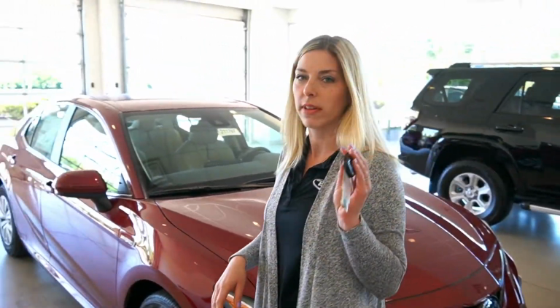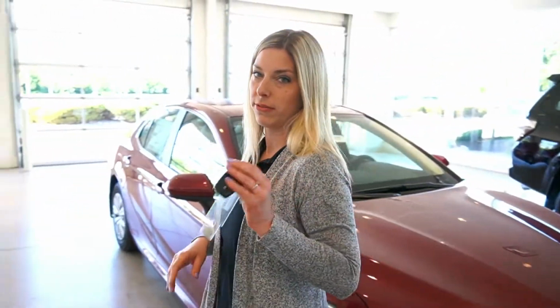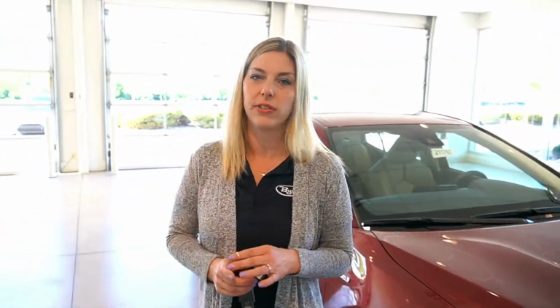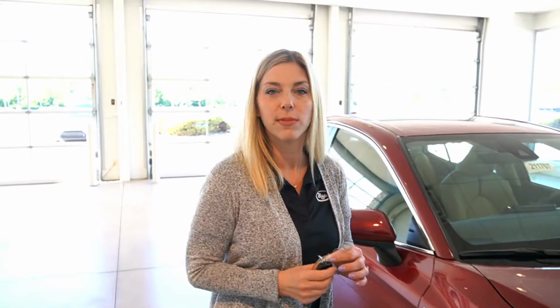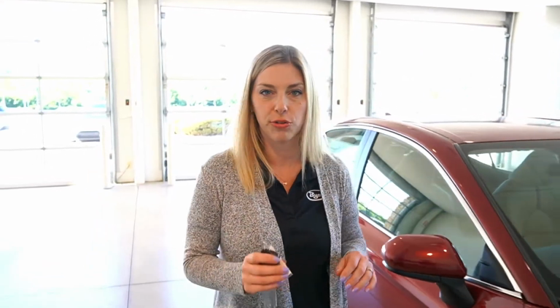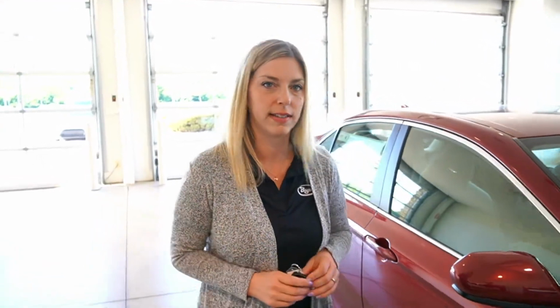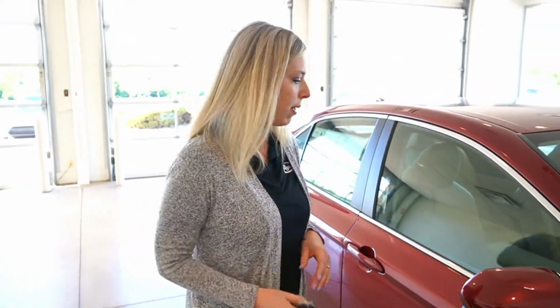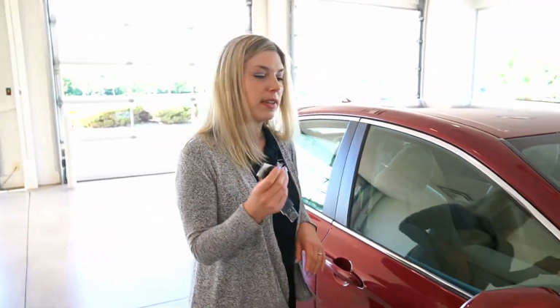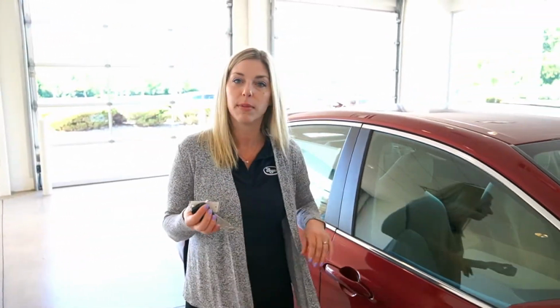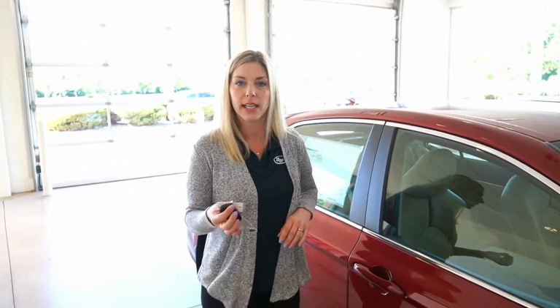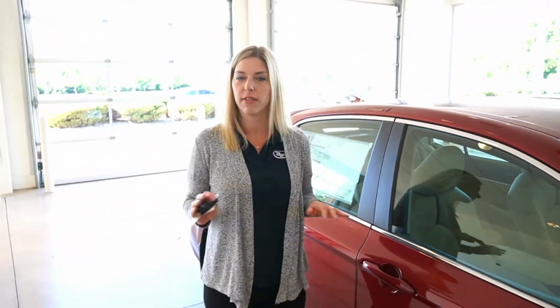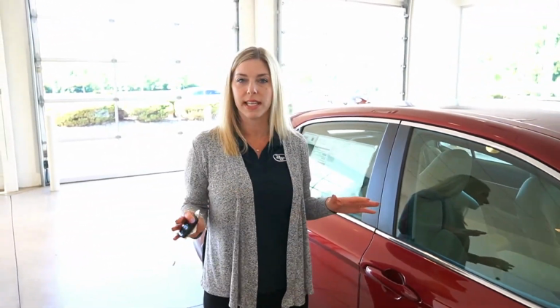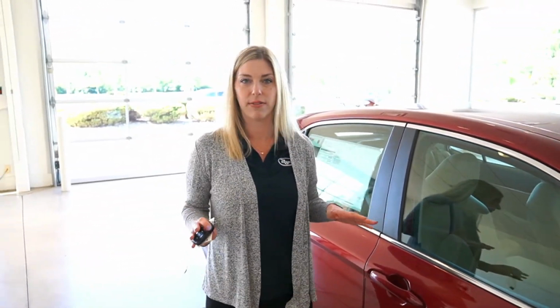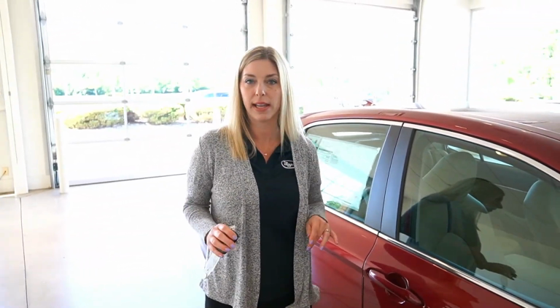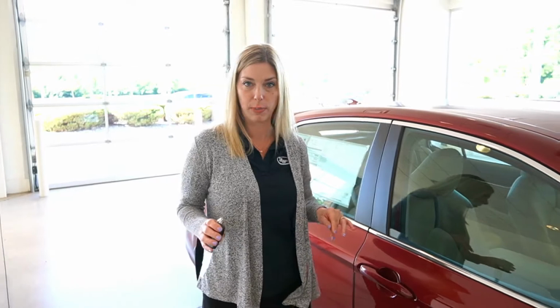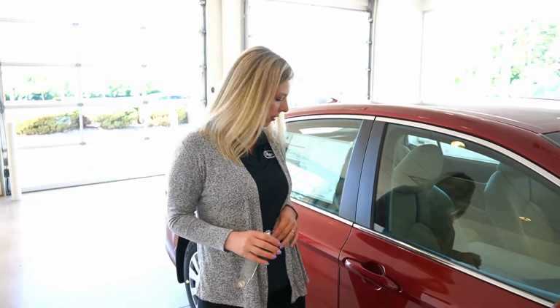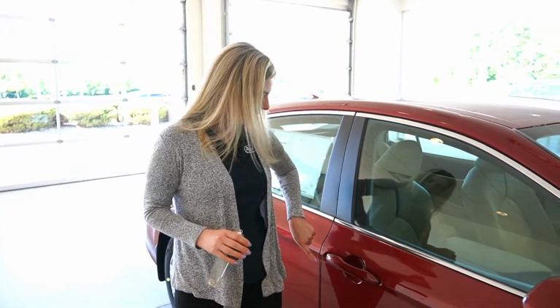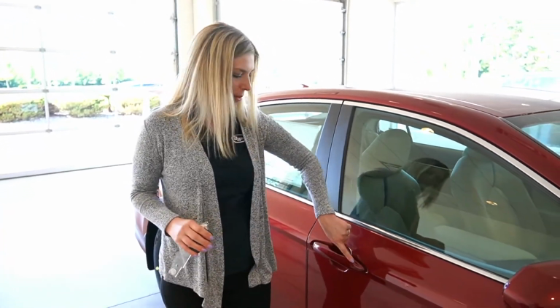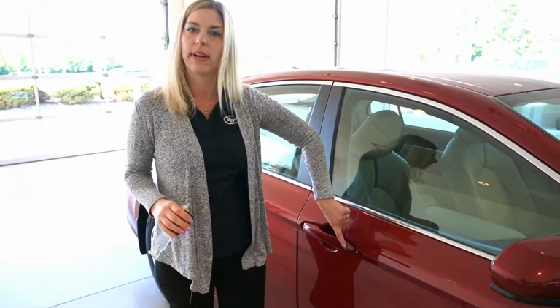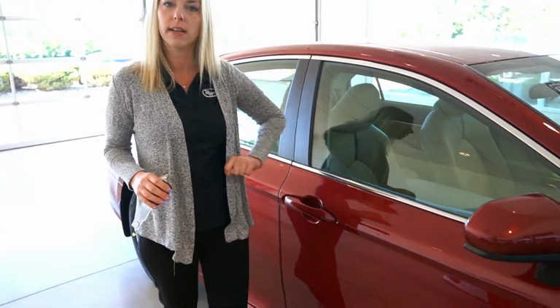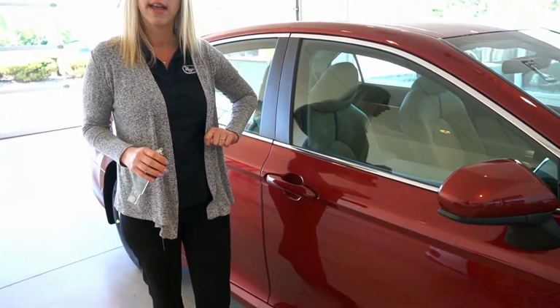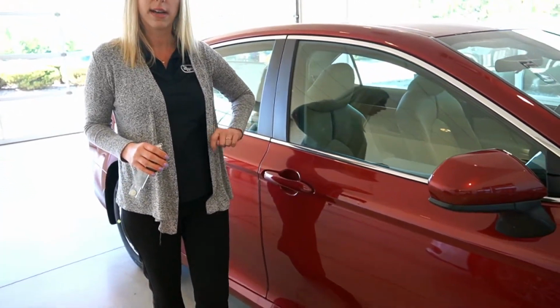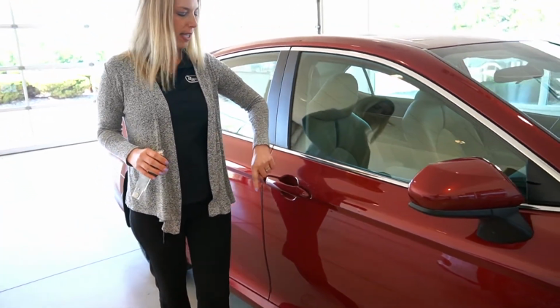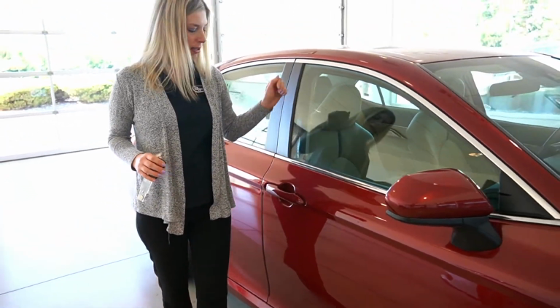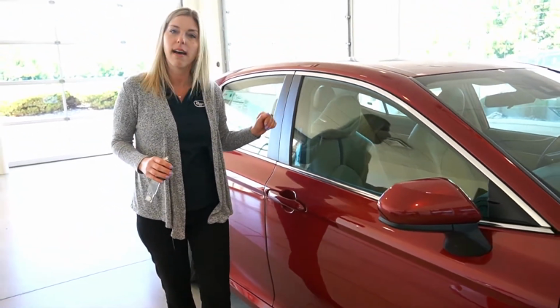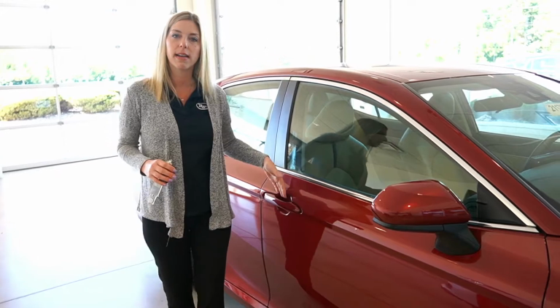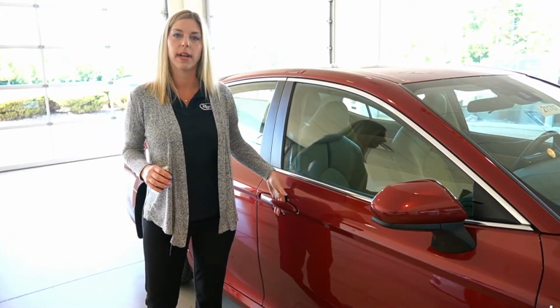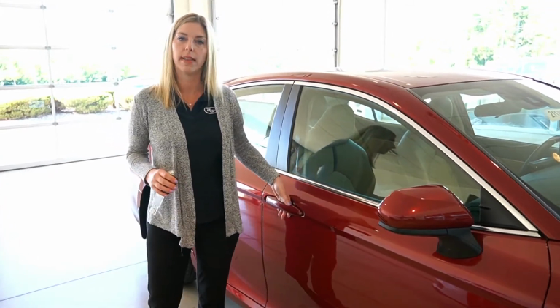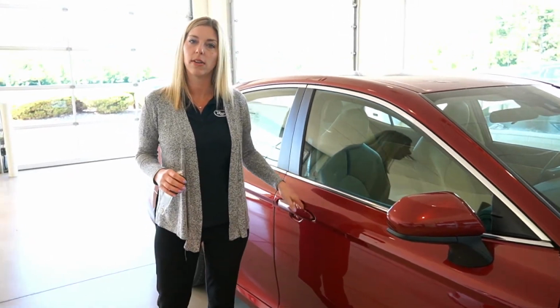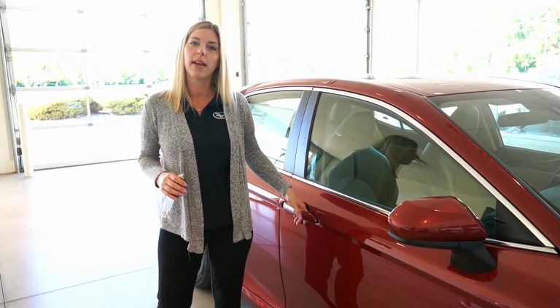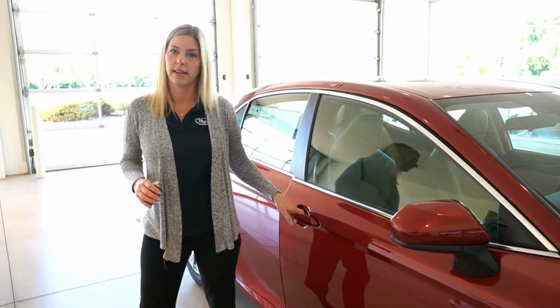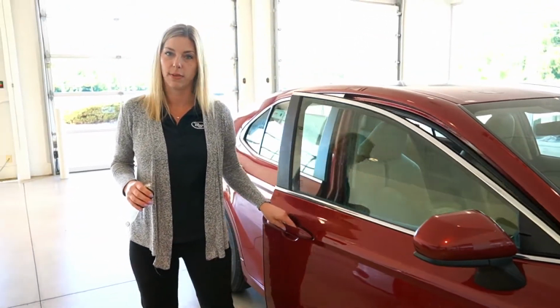One of the coolest features is this smart entry key system. With this proximity key, you never need the key out of your pocket or your purse. Just hit the button right here and it will lock the vehicle, and to unlock, put your hand behind the handle and it unlocks for you.